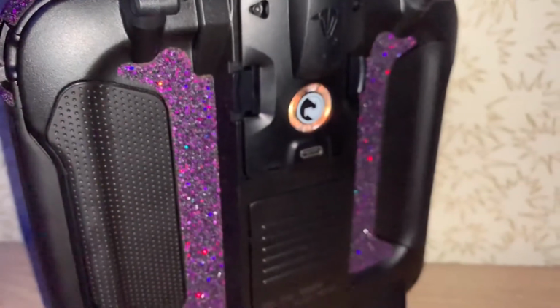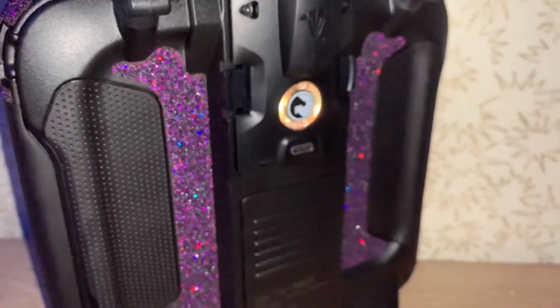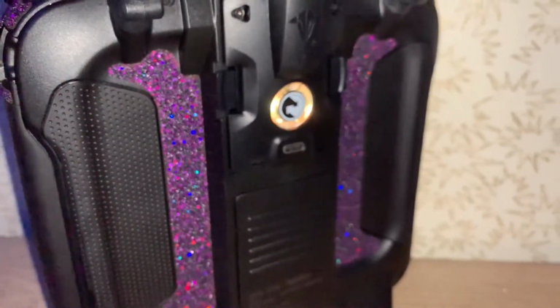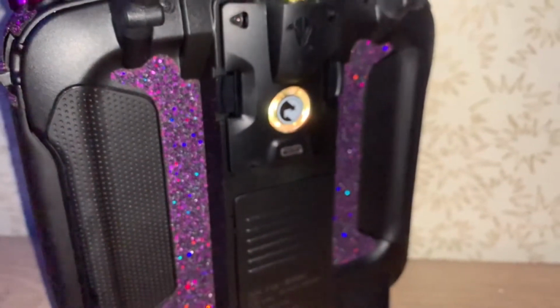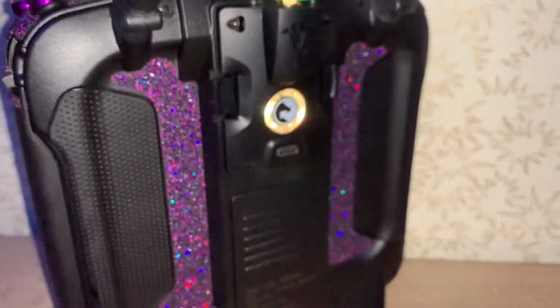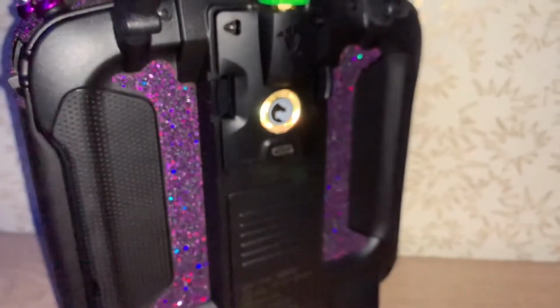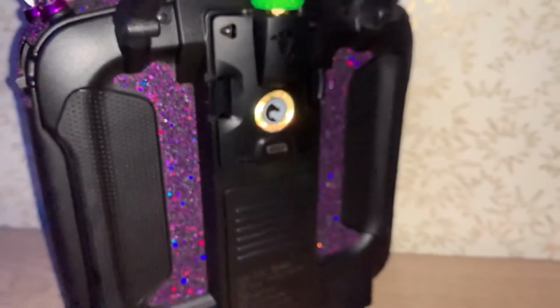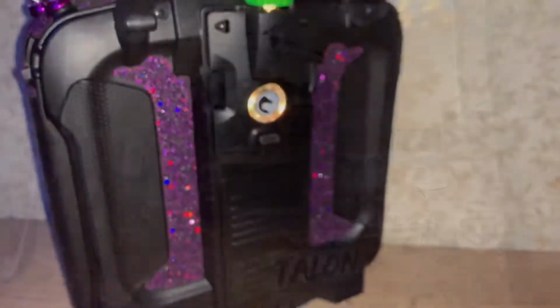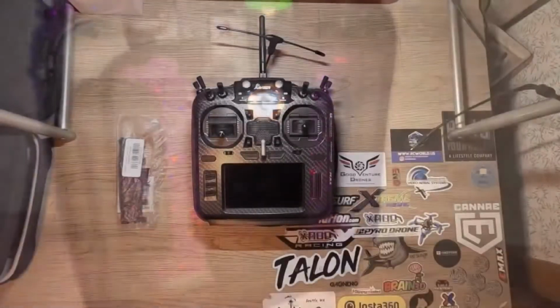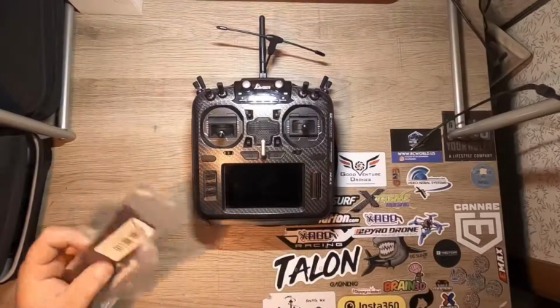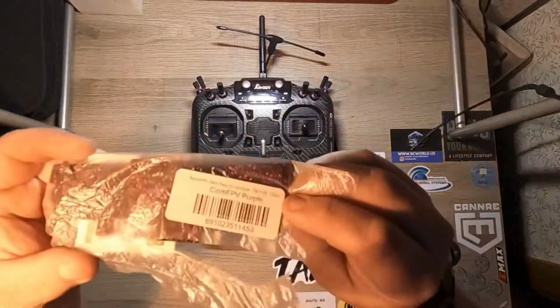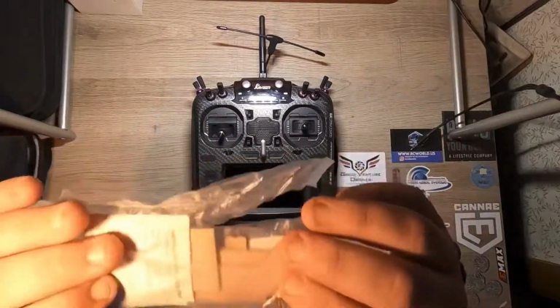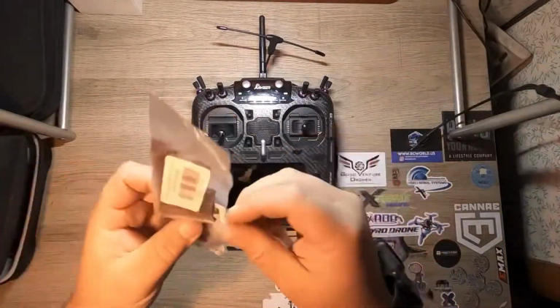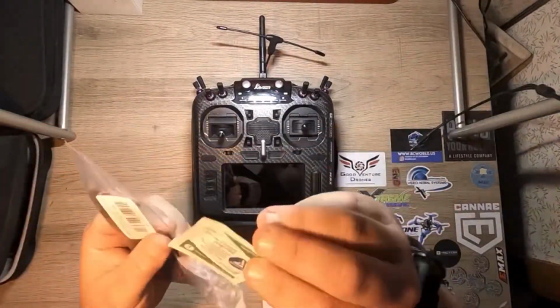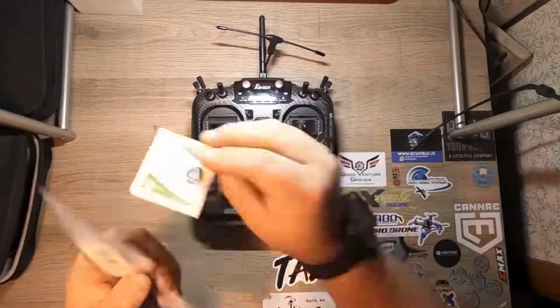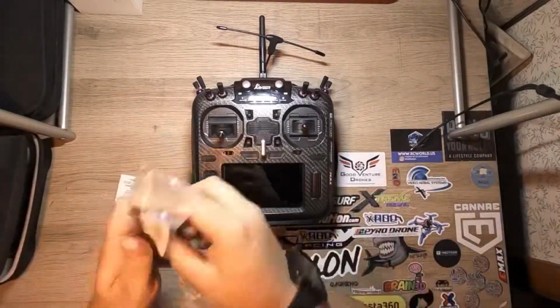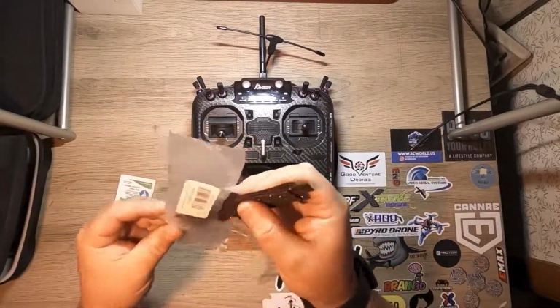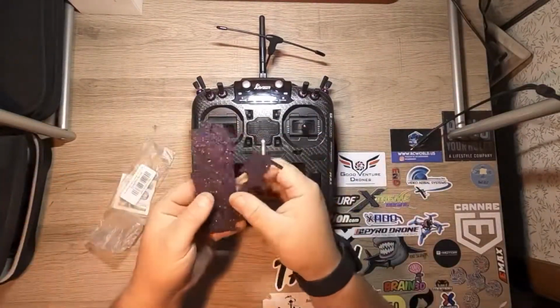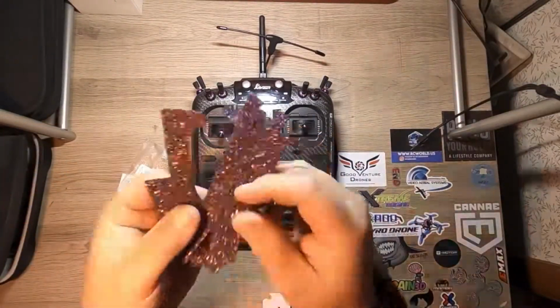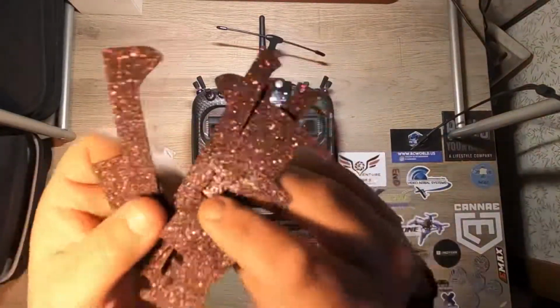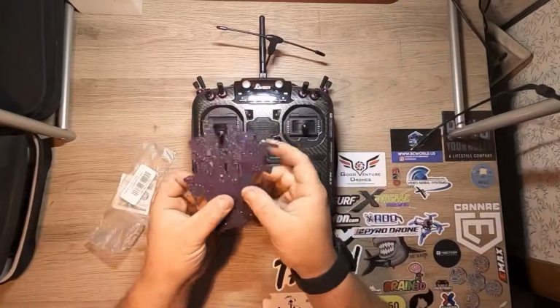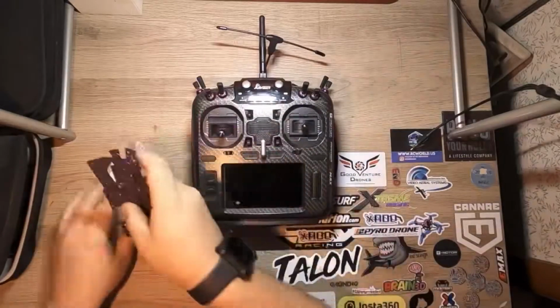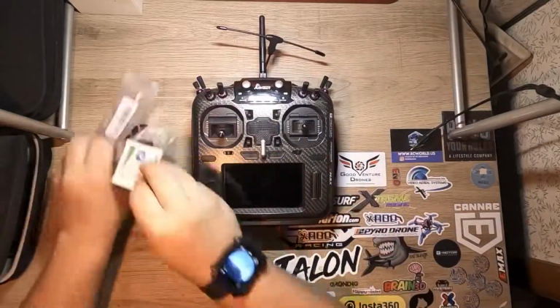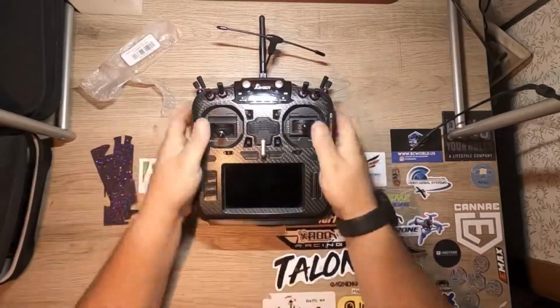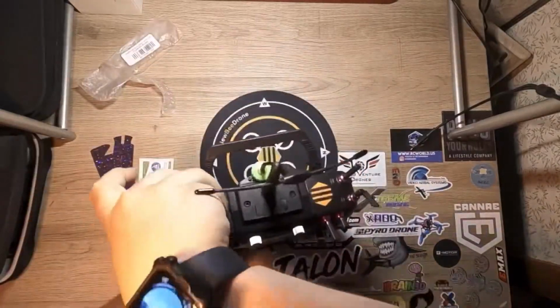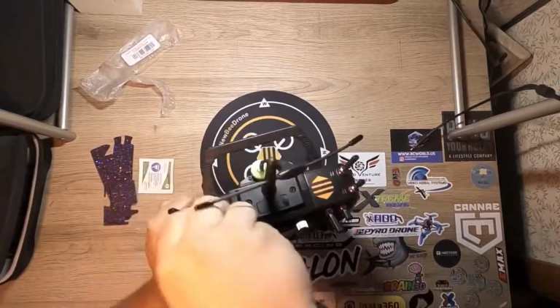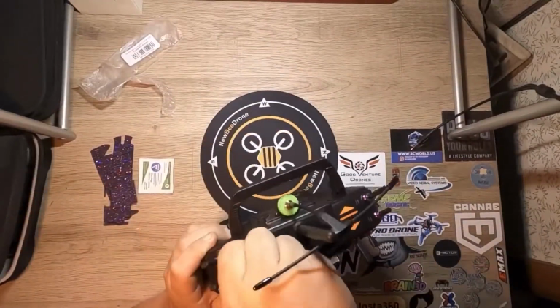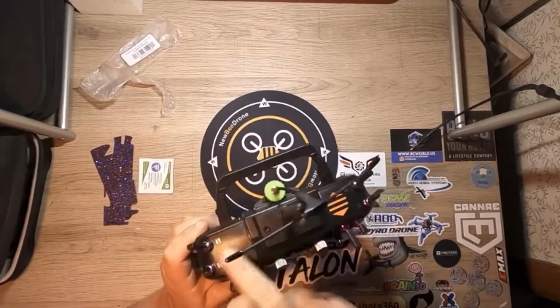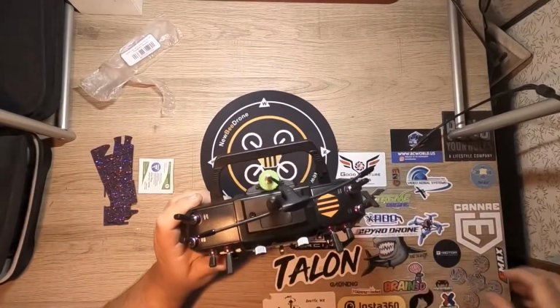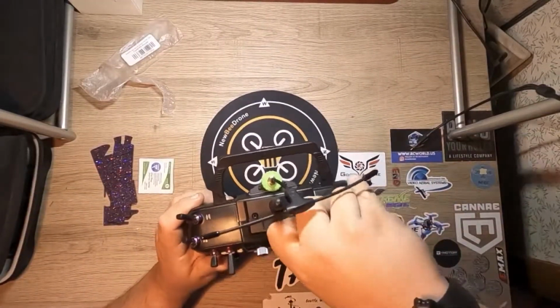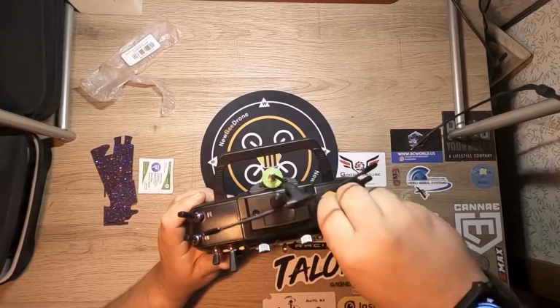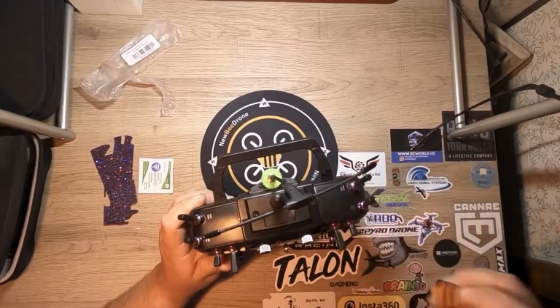They retail for about $9.99, but I got mine on sale for about eight bucks on Race Day Quads. The package is pretty simple — you get the alcohol swab and you get the pieces of grip tape for your radio. The Jumper T16 and T18 take six pieces, but I'm sure the other radios probably differ.